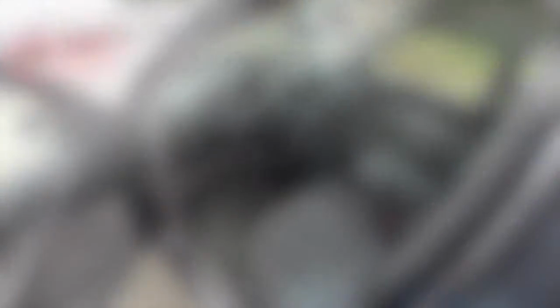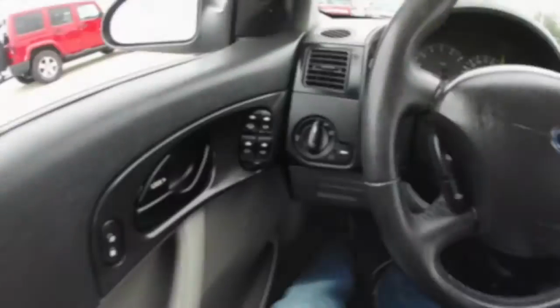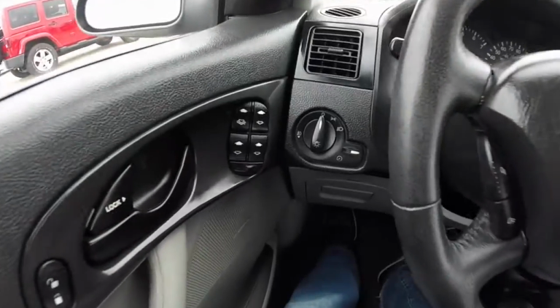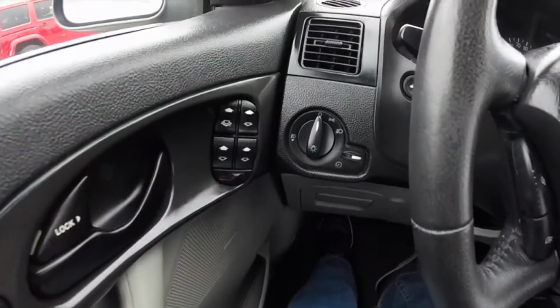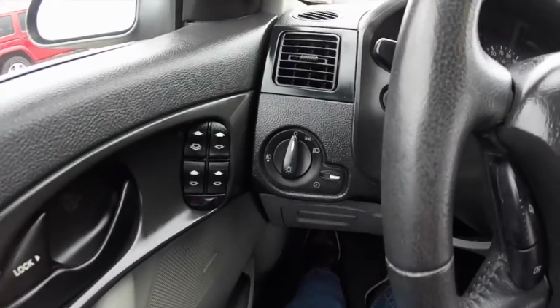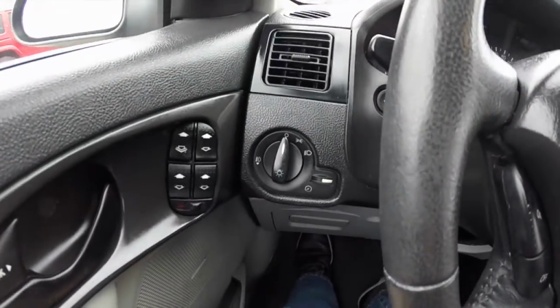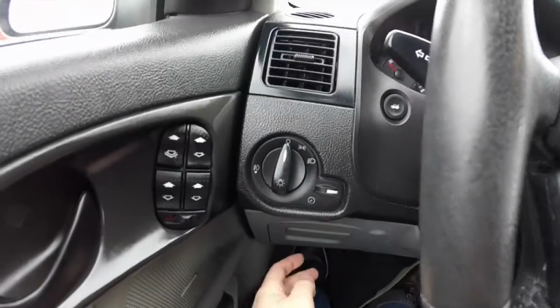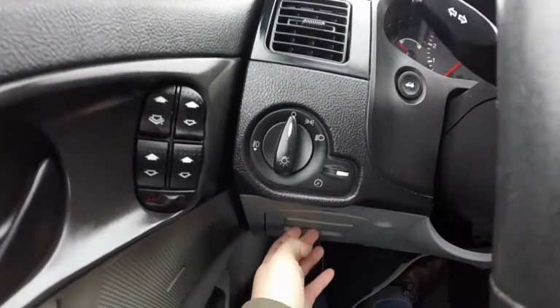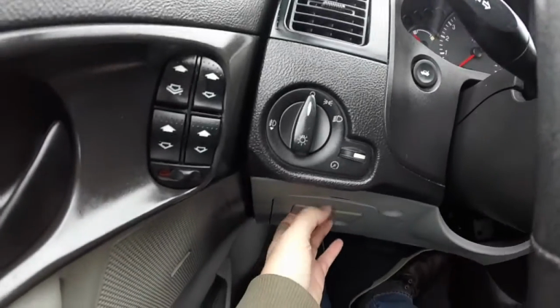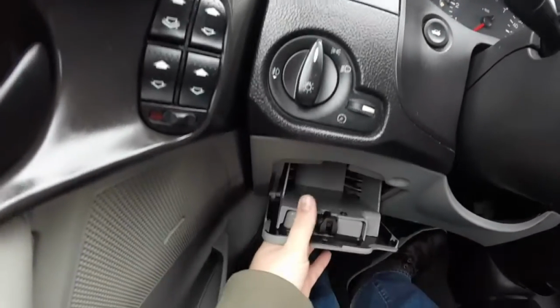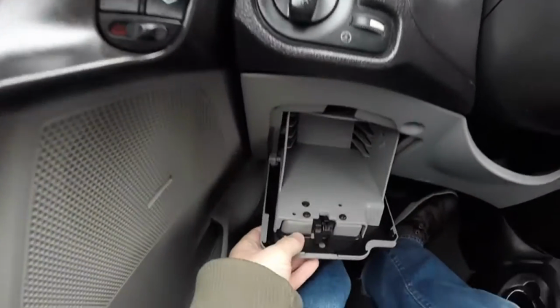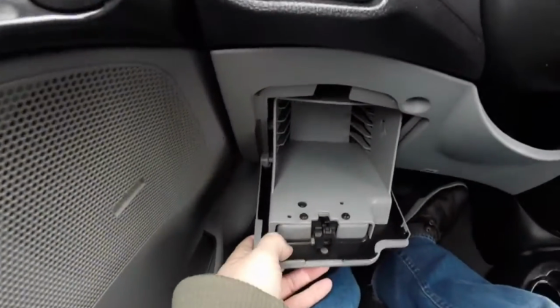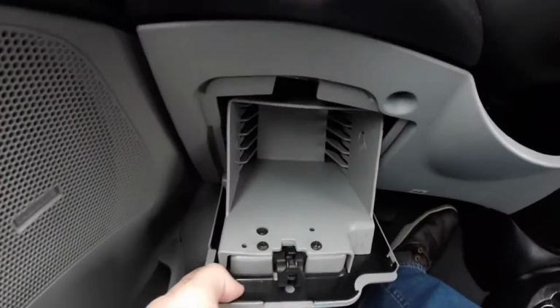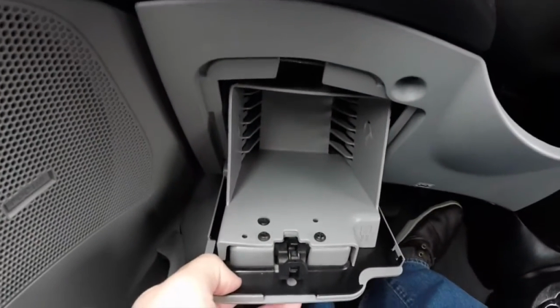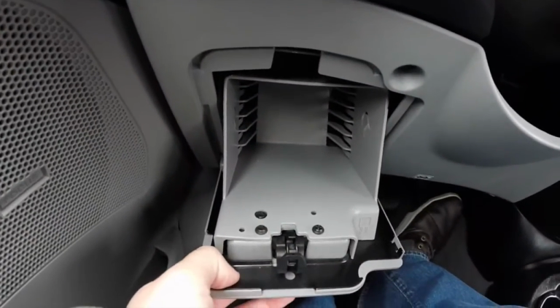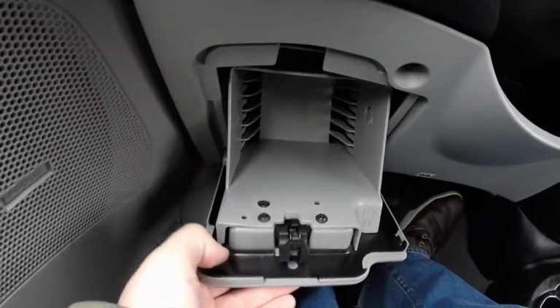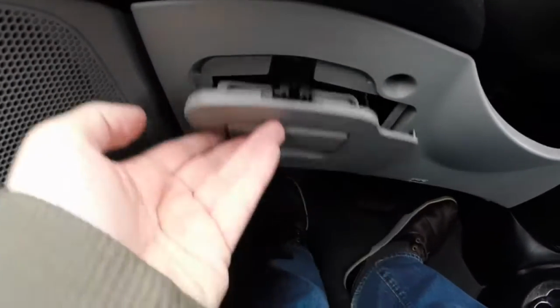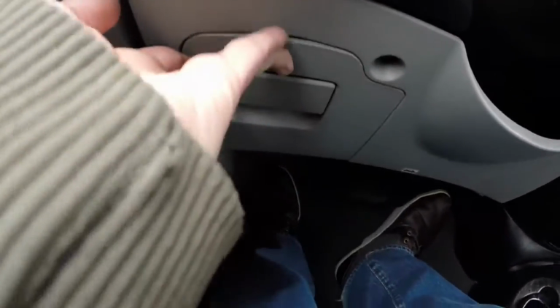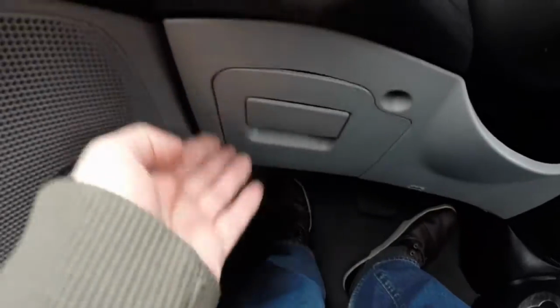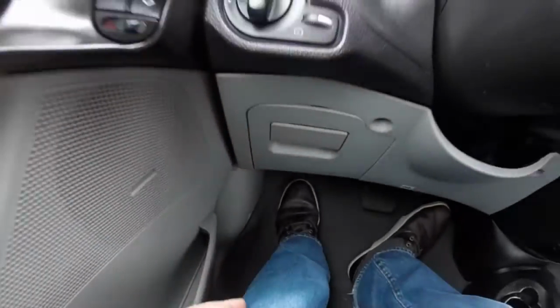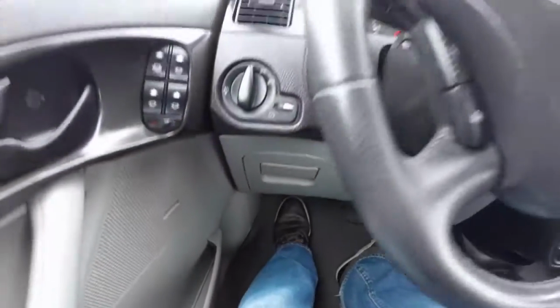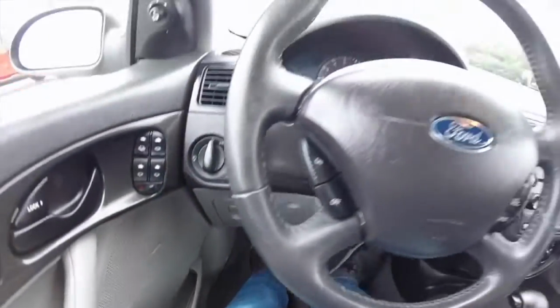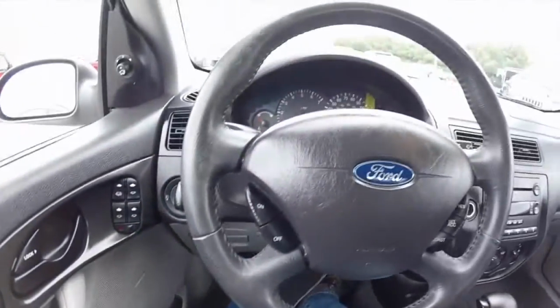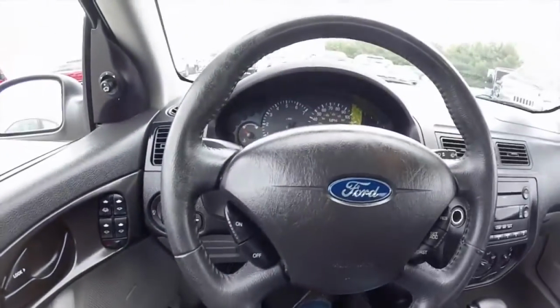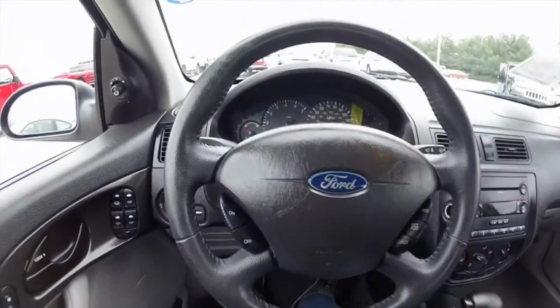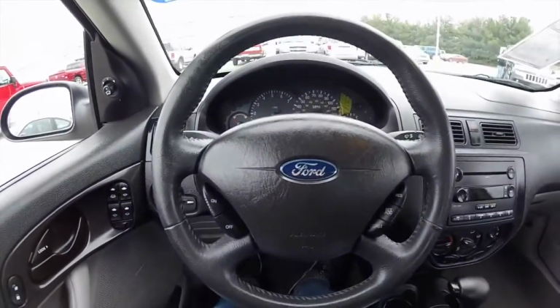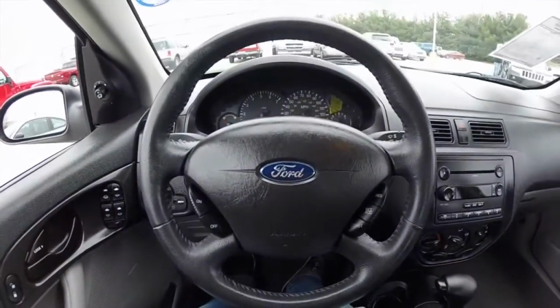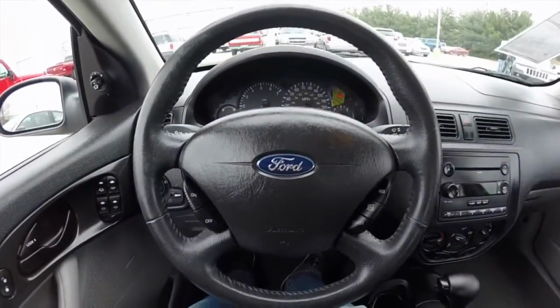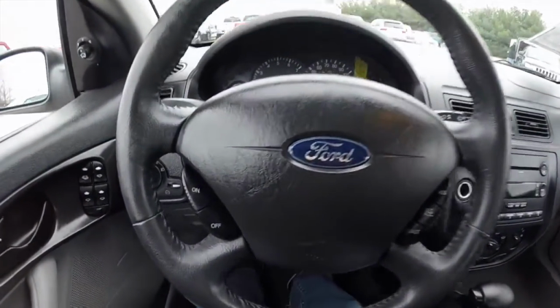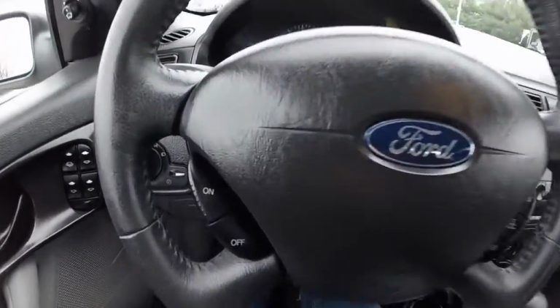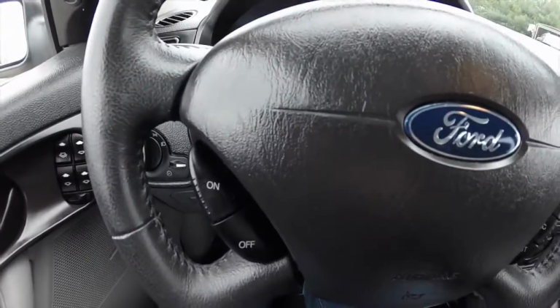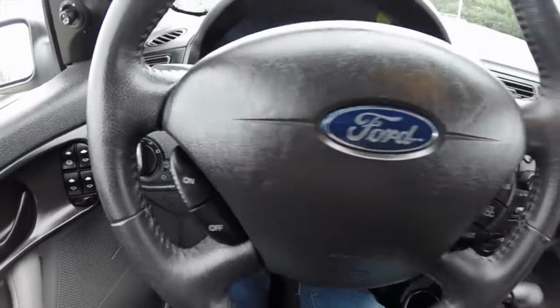Taking a look at the inside: headlamp control with fog lamp control, CD storage. The vehicle does have a tilt steering wheel — it is leather wrapped — with cruise controls.